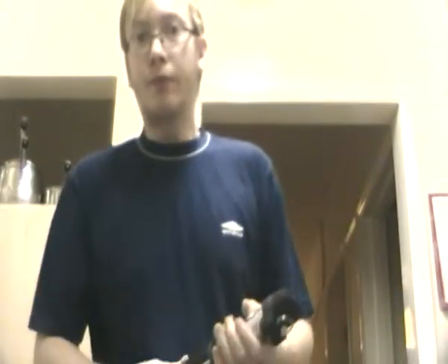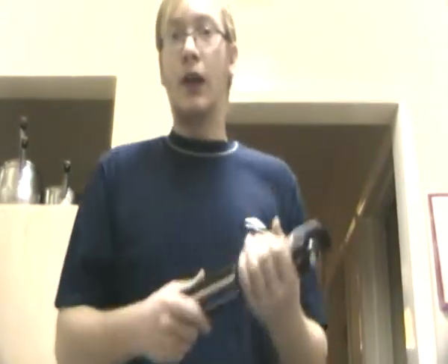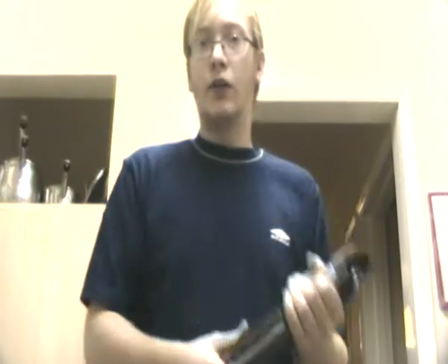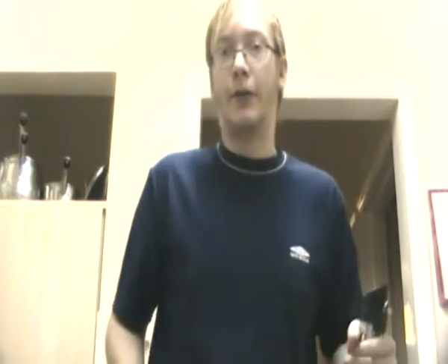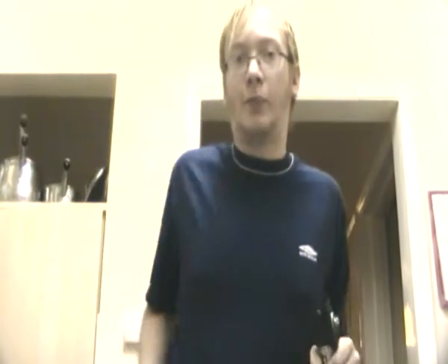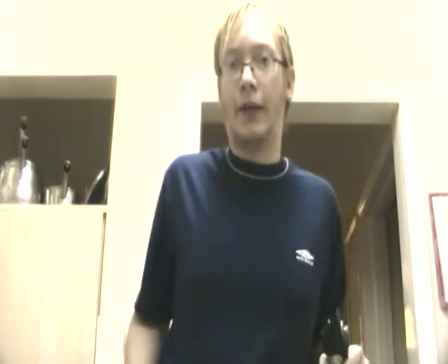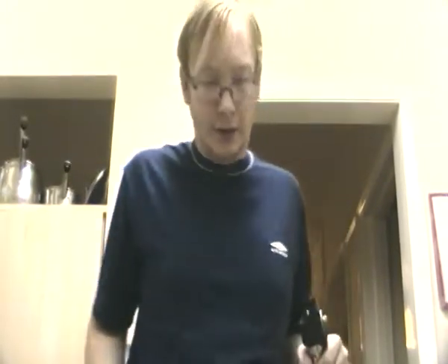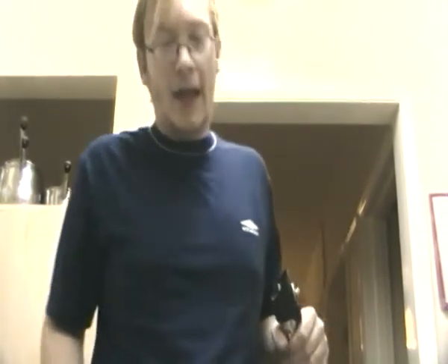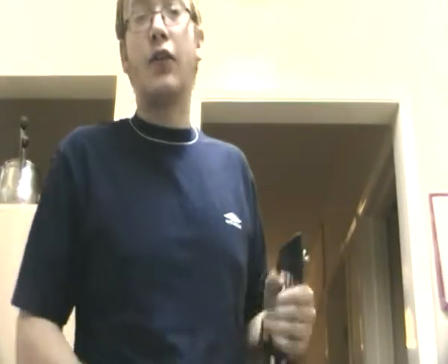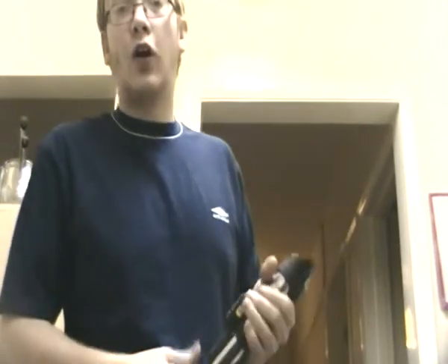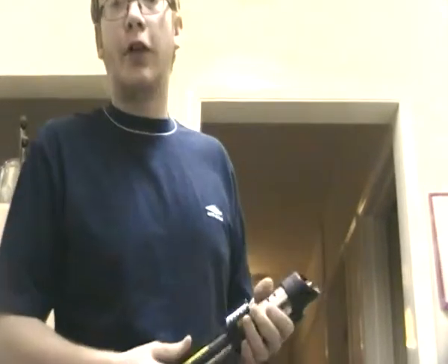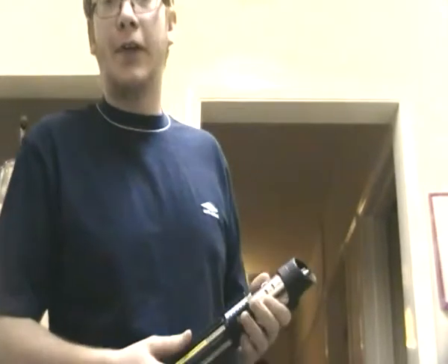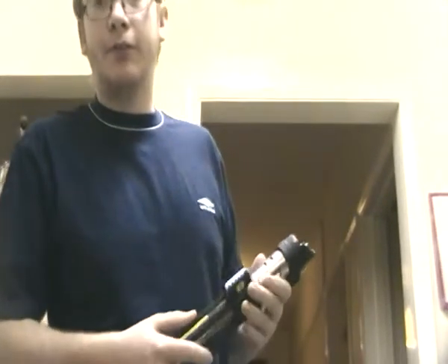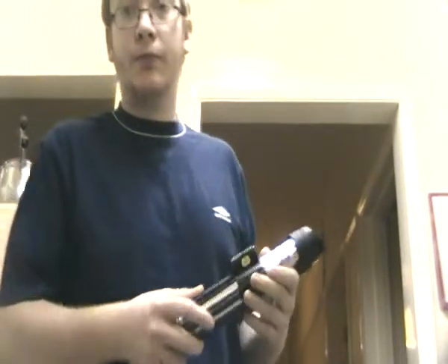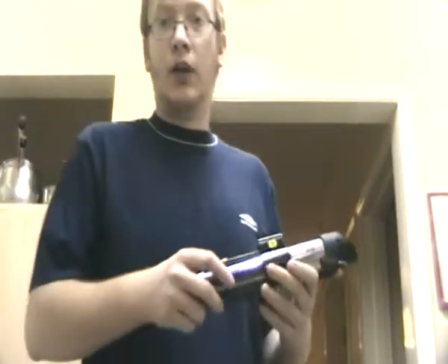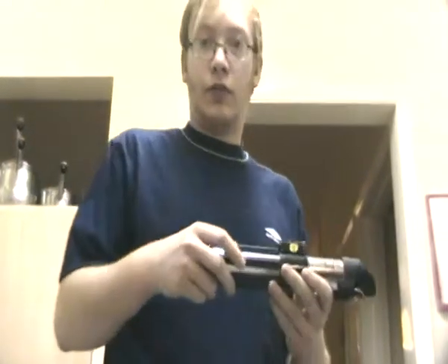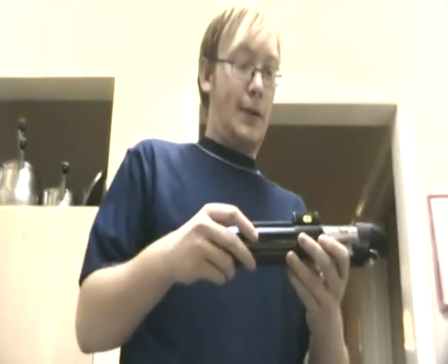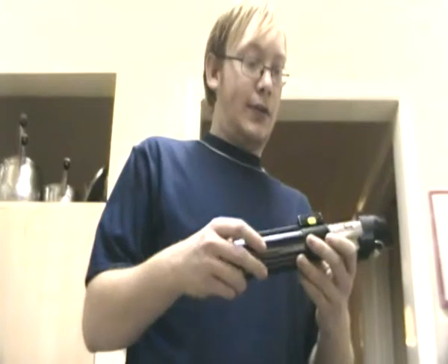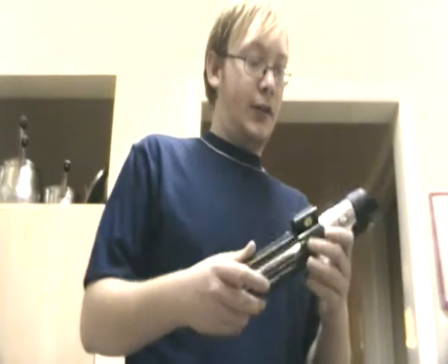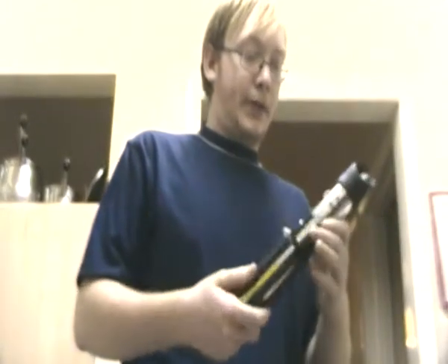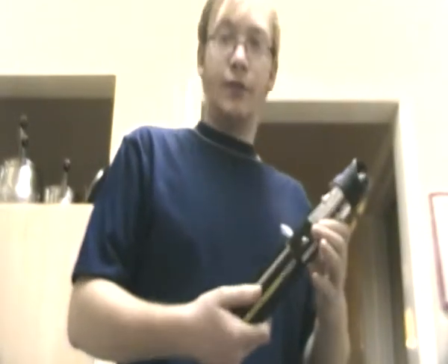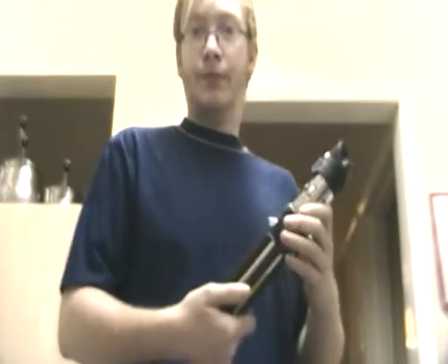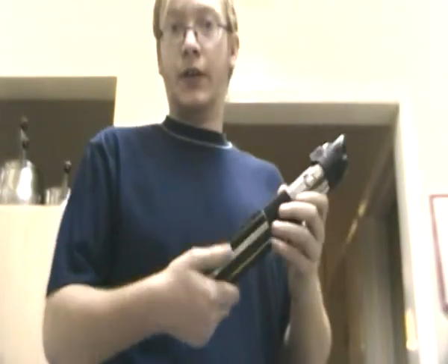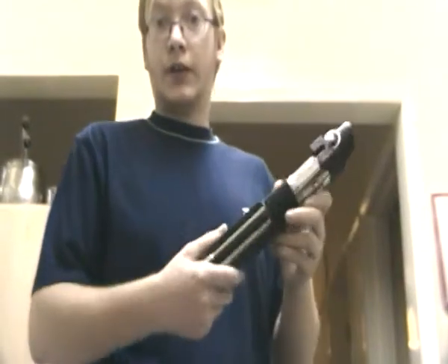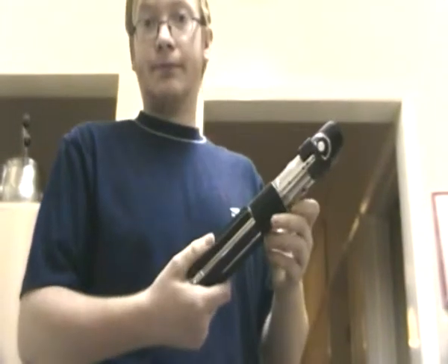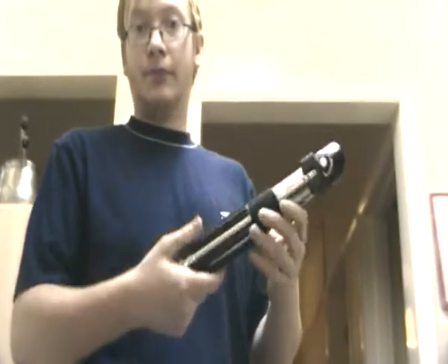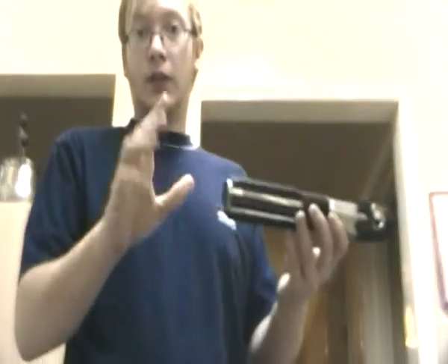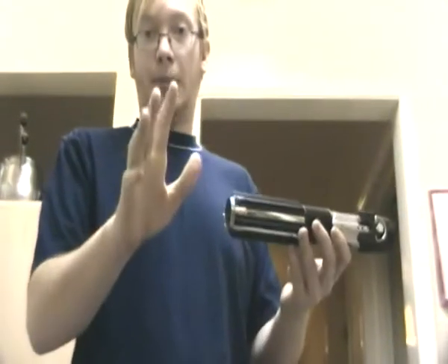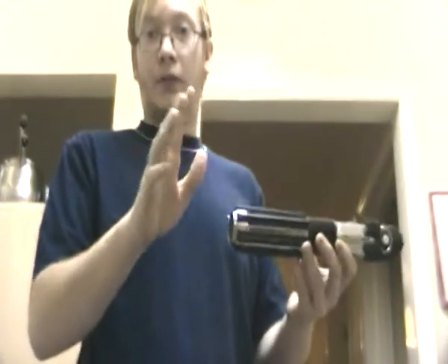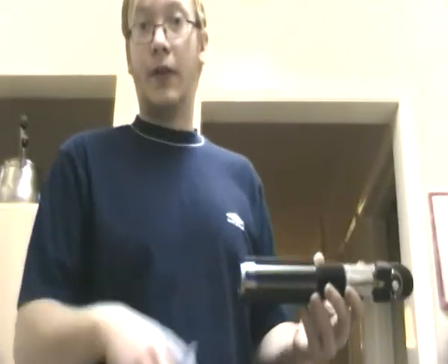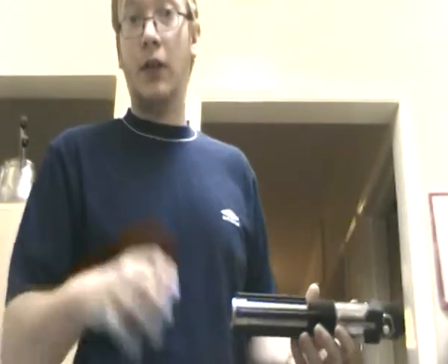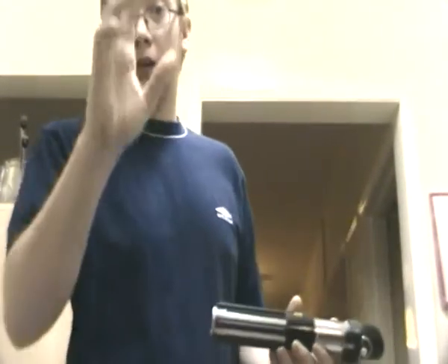So I'm getting a new Emperor Strikes Back and a new Hope Darth Vader soon. I'll put another review up a little bit later on. It's not a bad saber either.